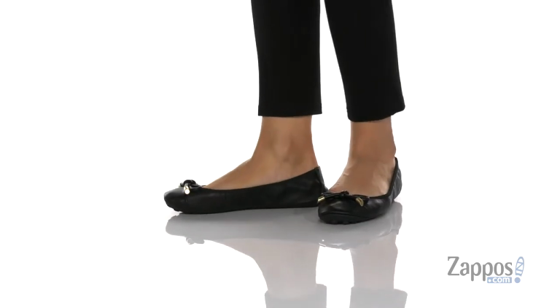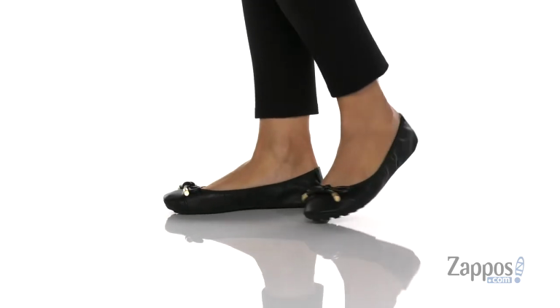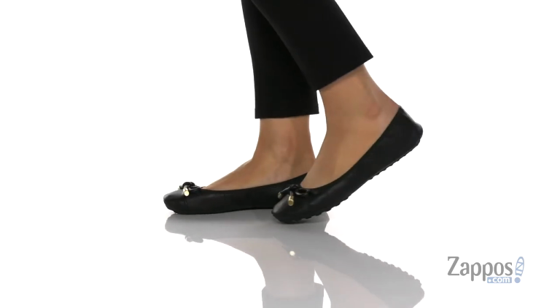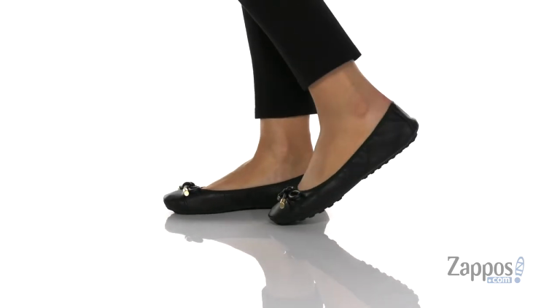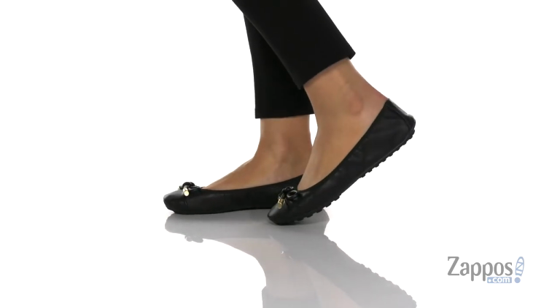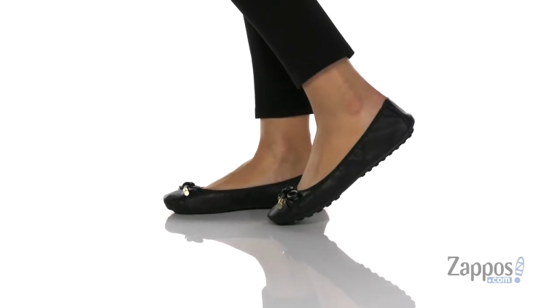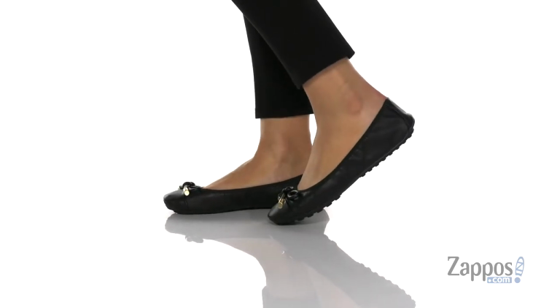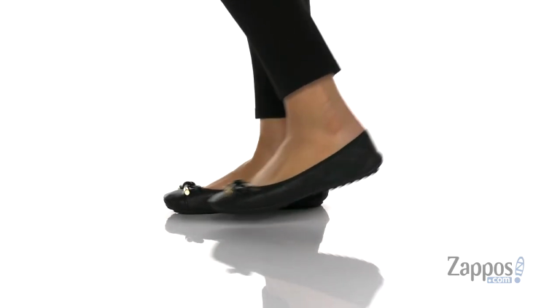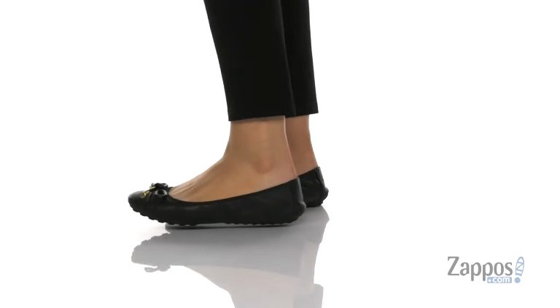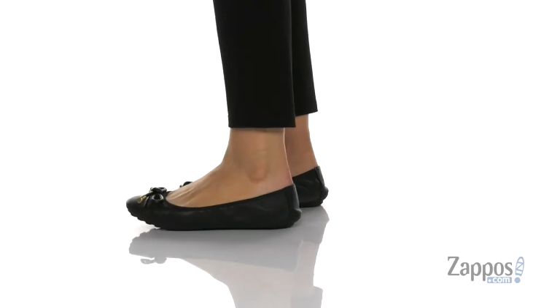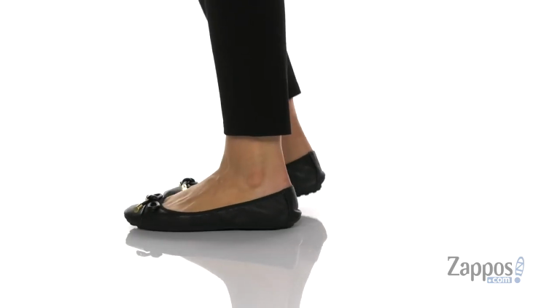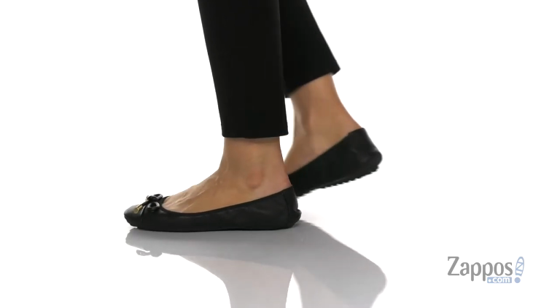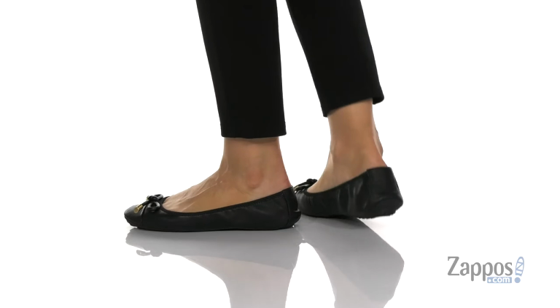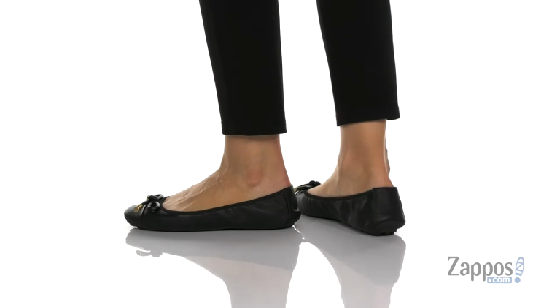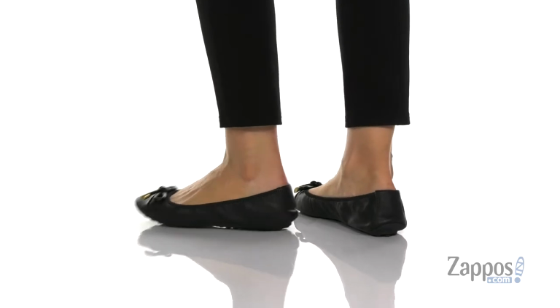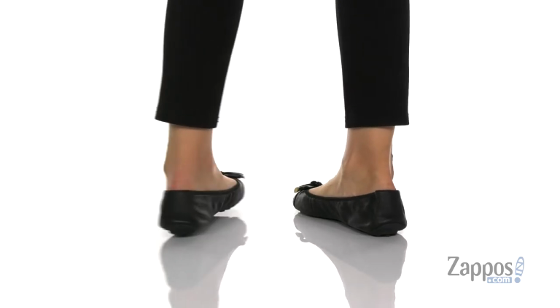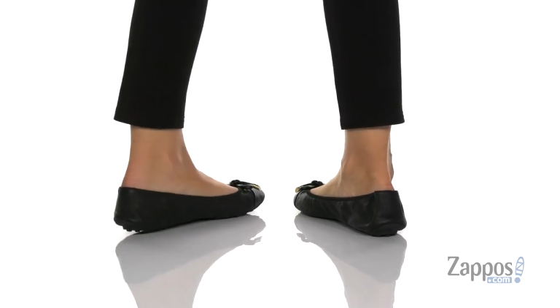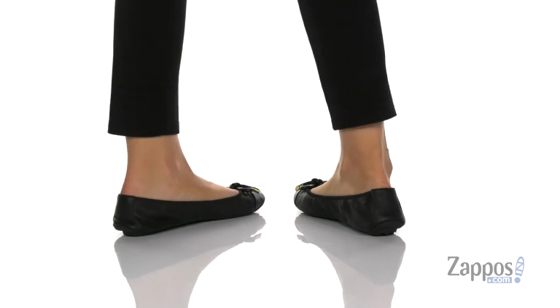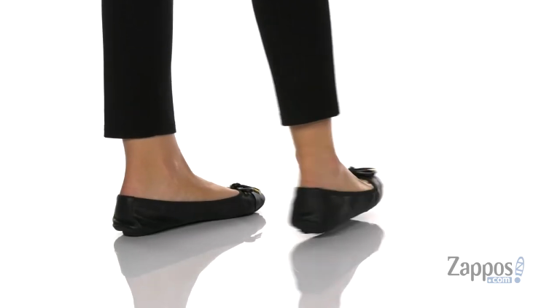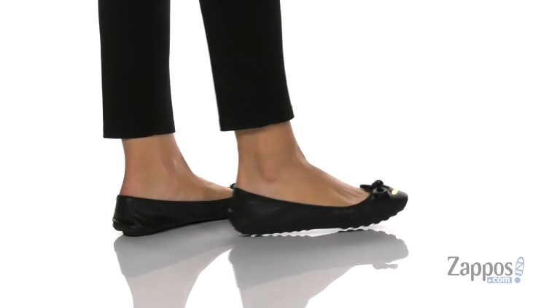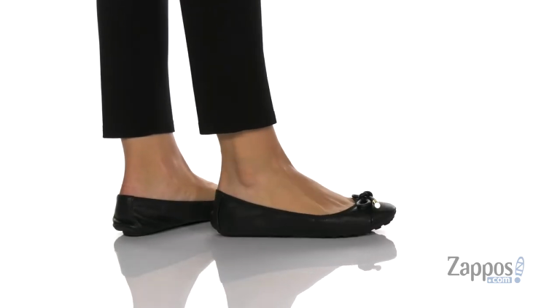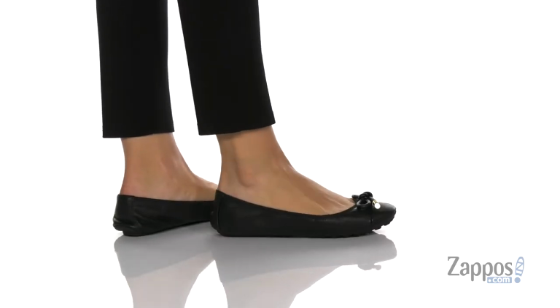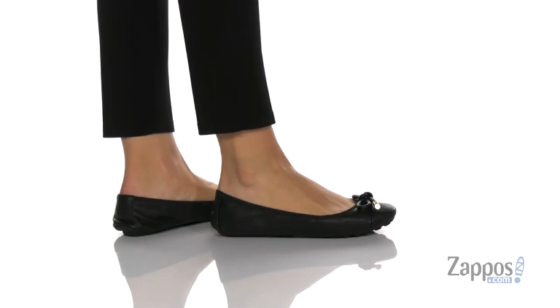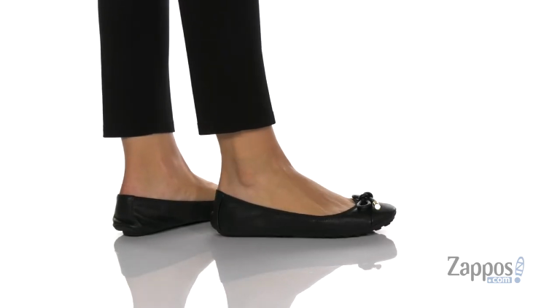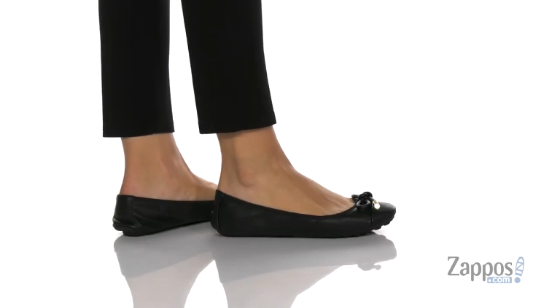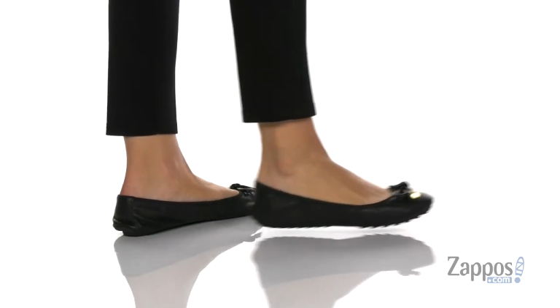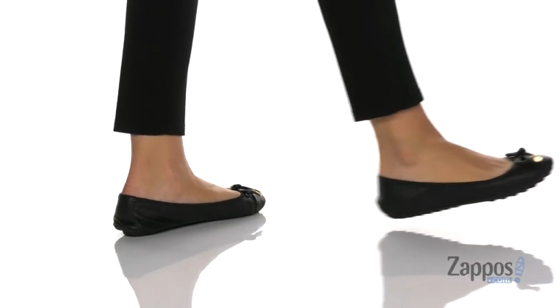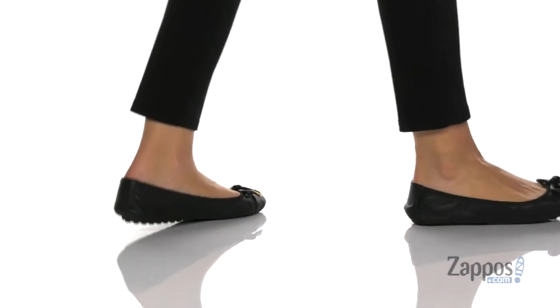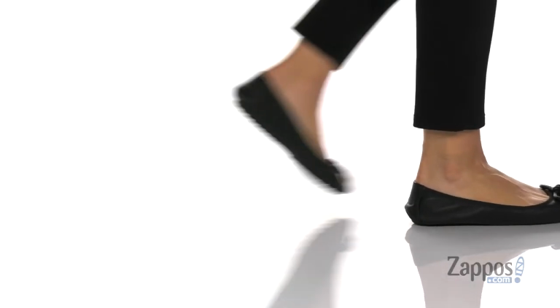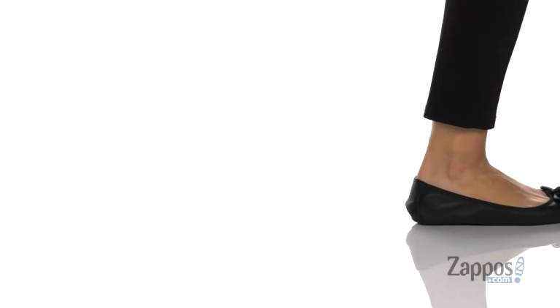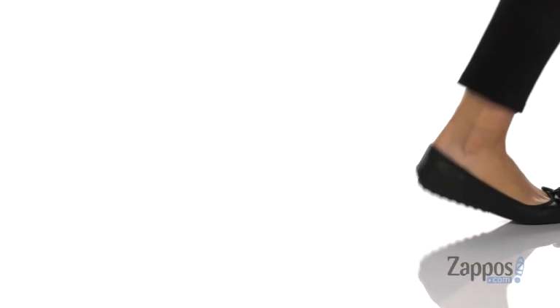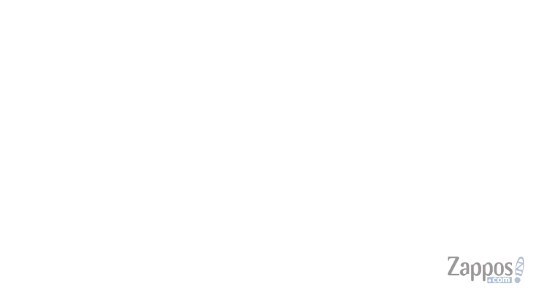These flats have a super stretchy collar that makes them really easy to pull right on, and they'll actually stay on your foot too.